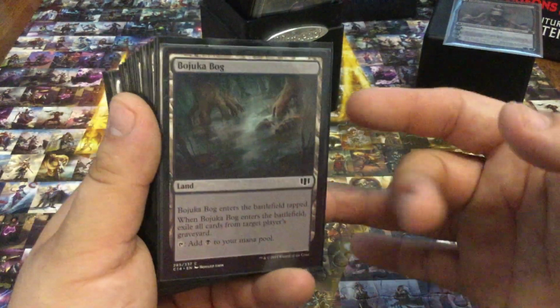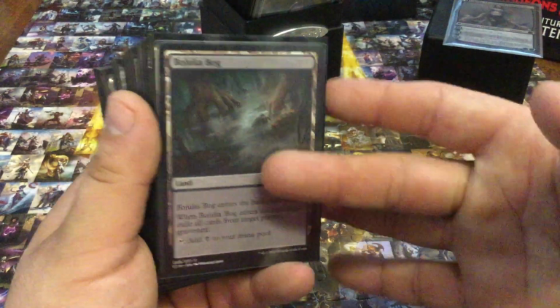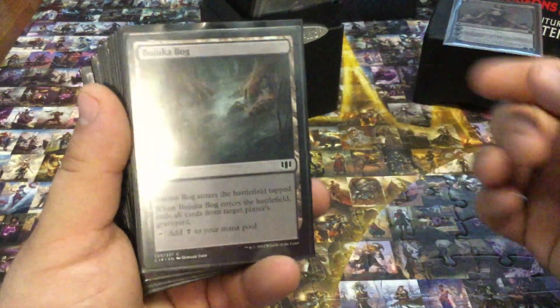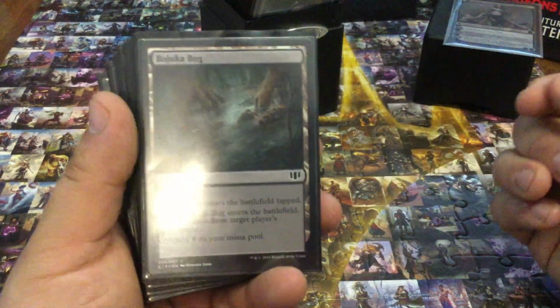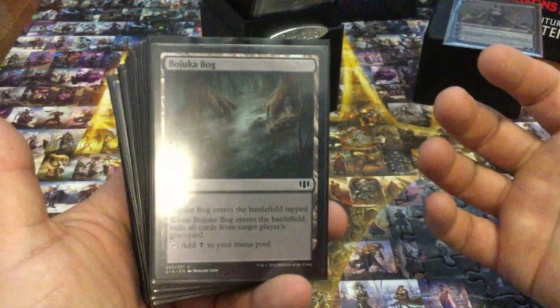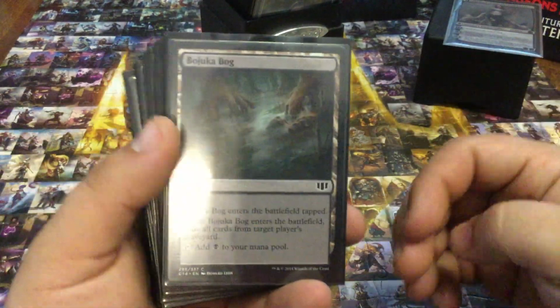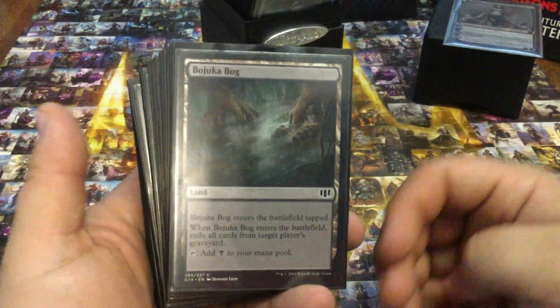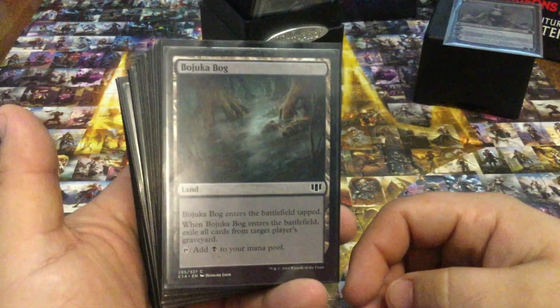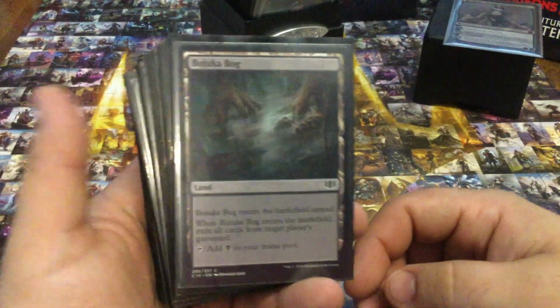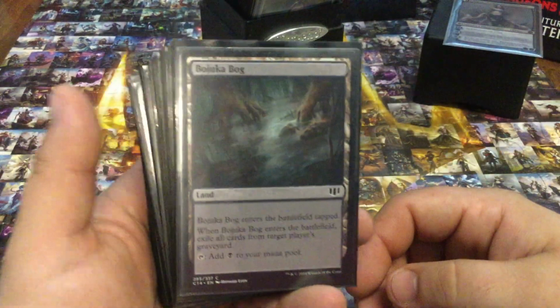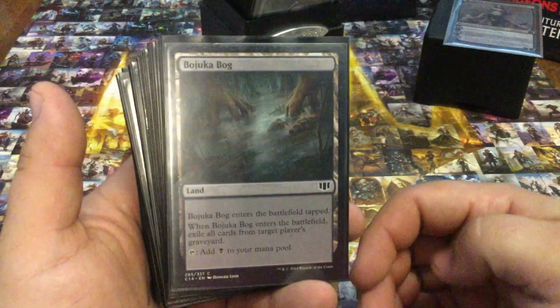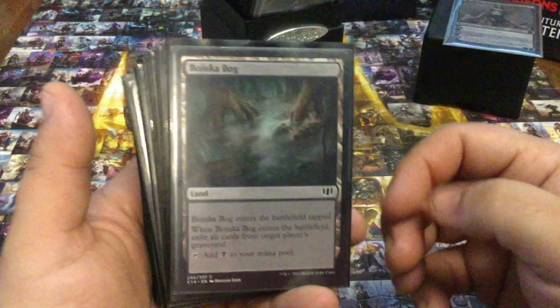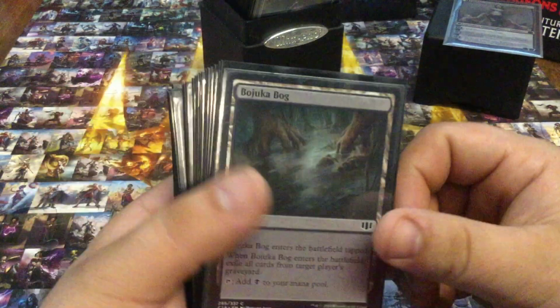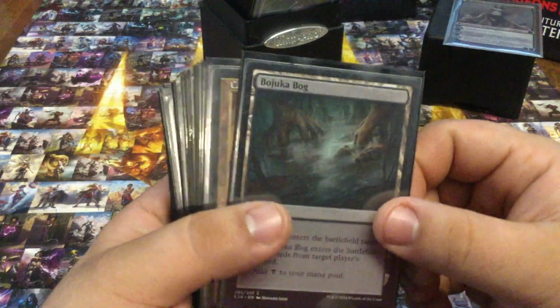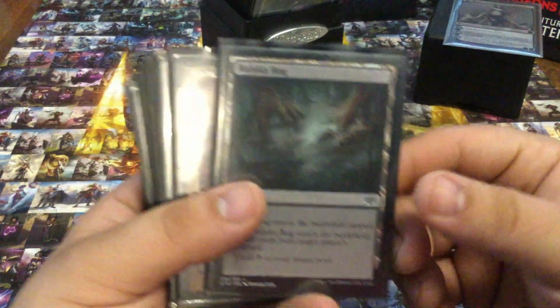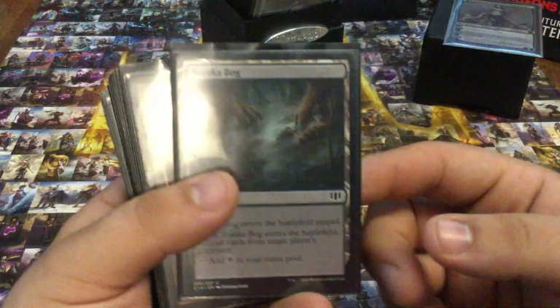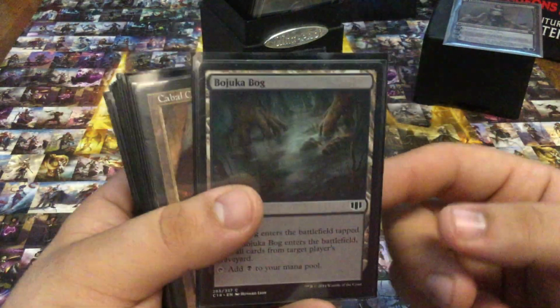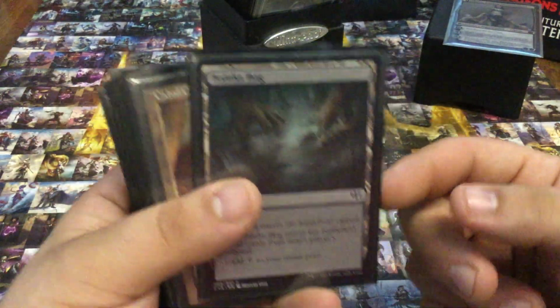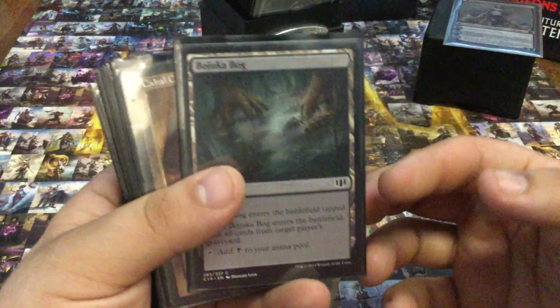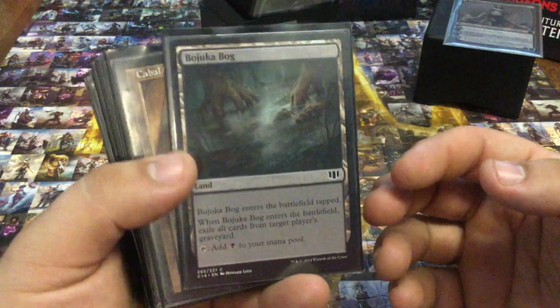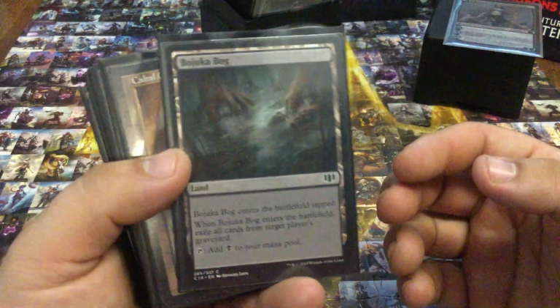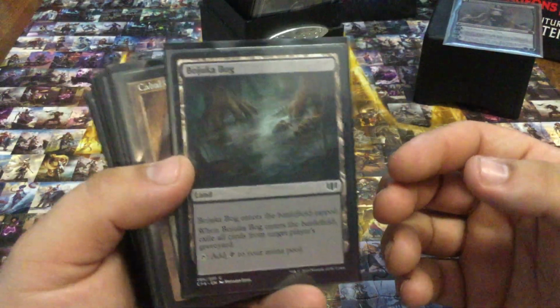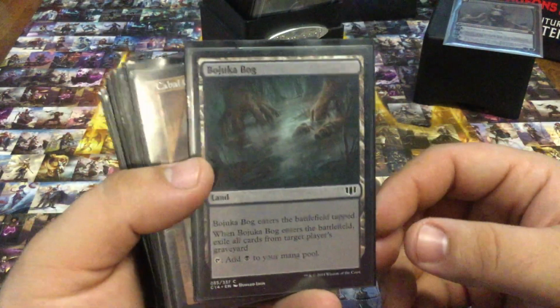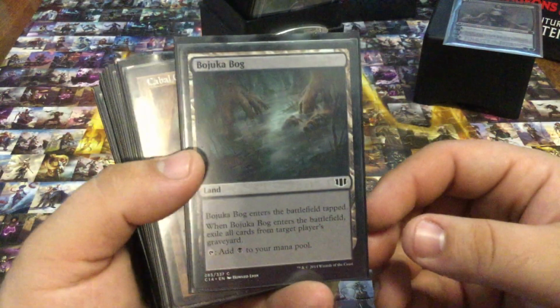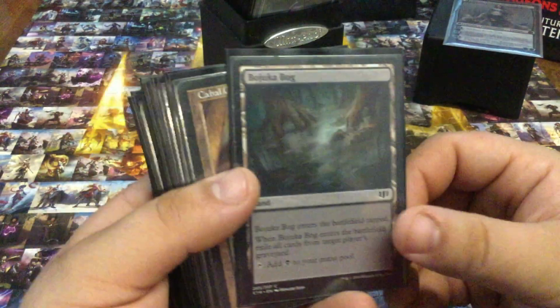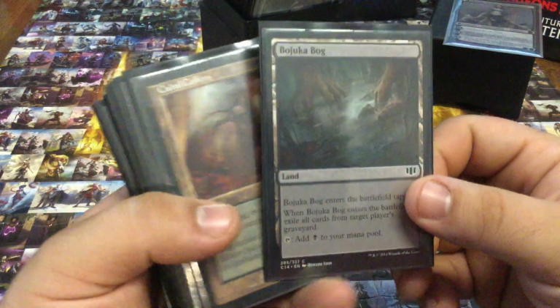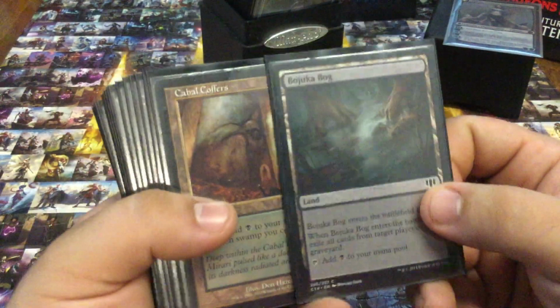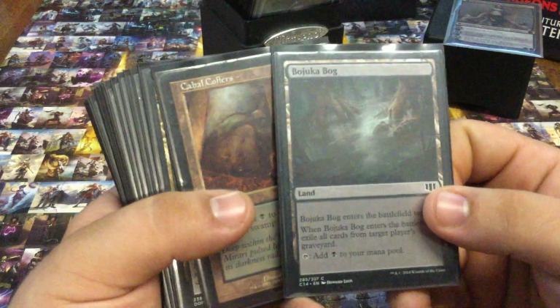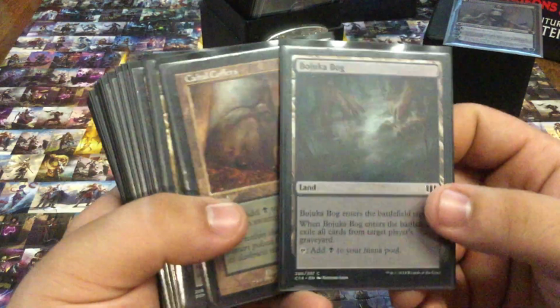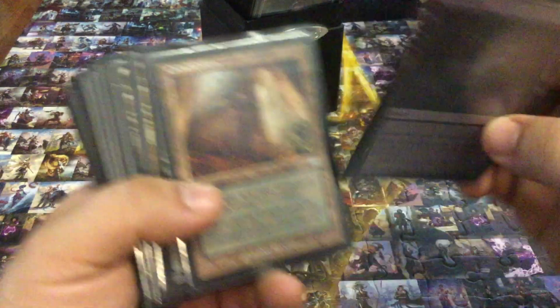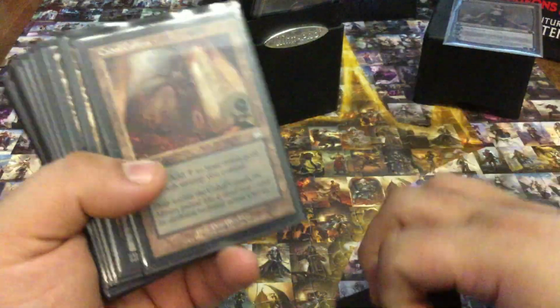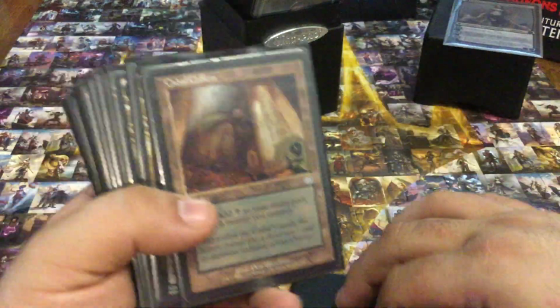Bojuka Bog — I love being able to nuke somebody's graveyard. Almost every deck I have that runs black runs one of these, and I think a lot of EDH players do that.